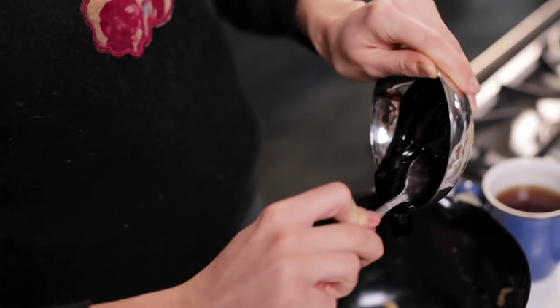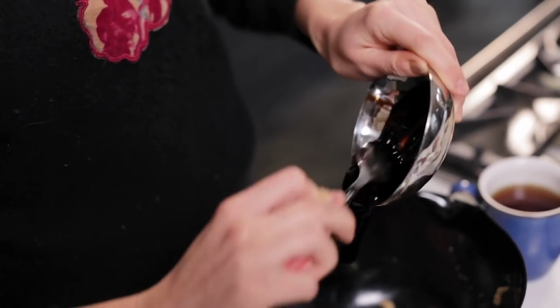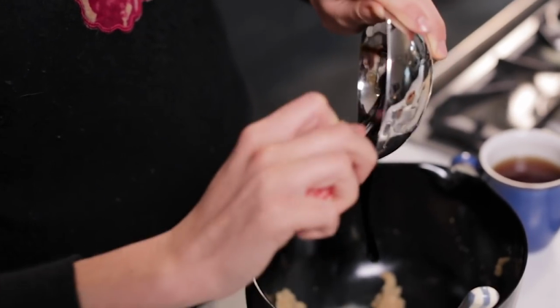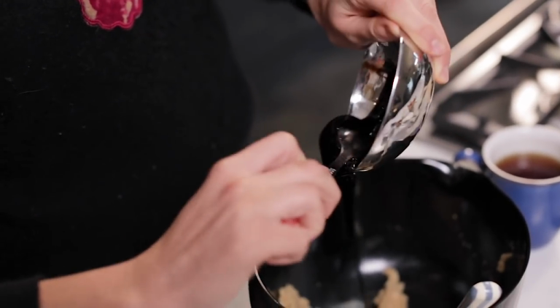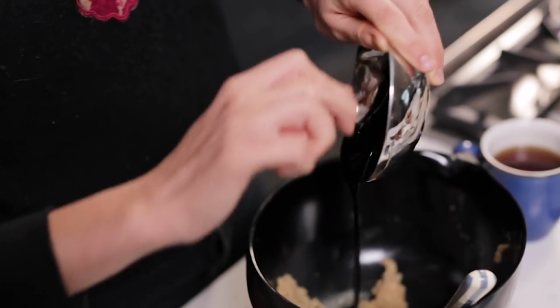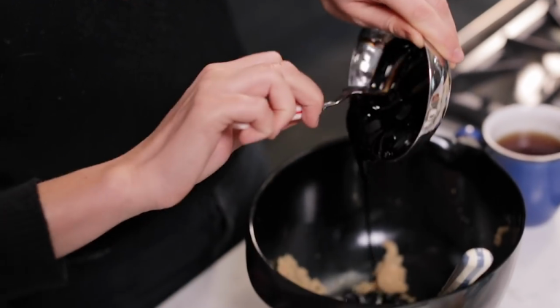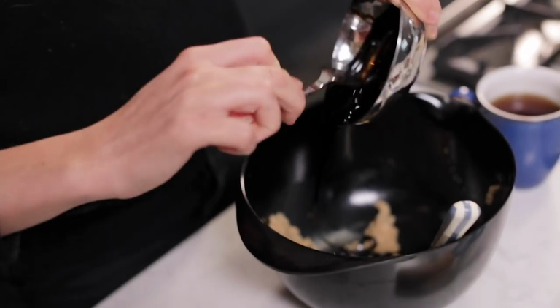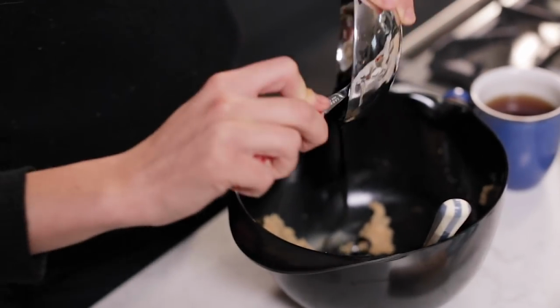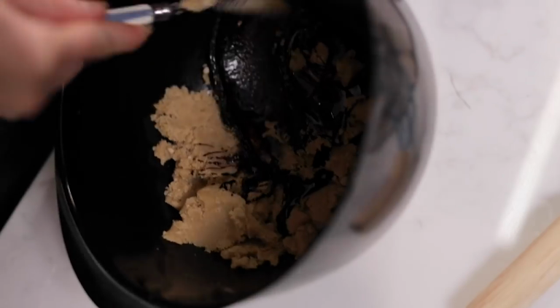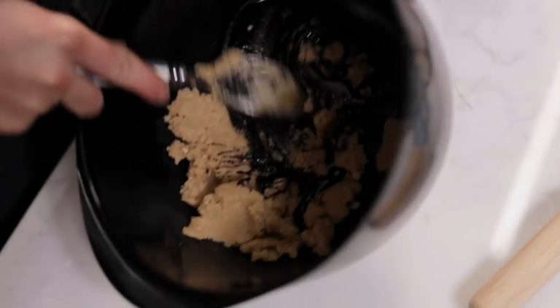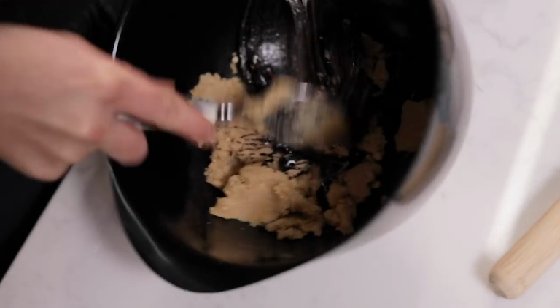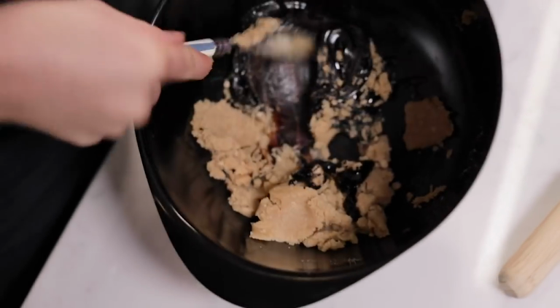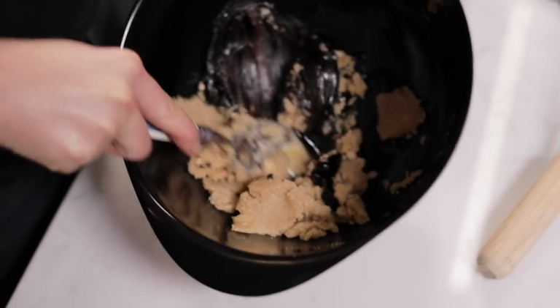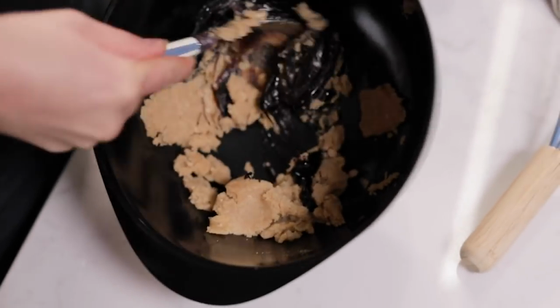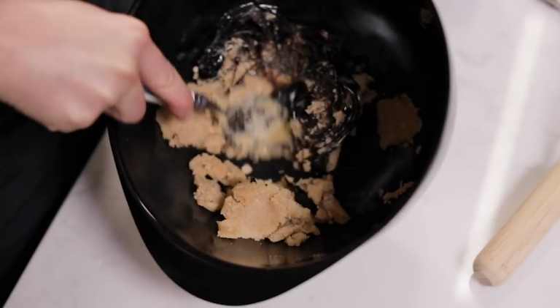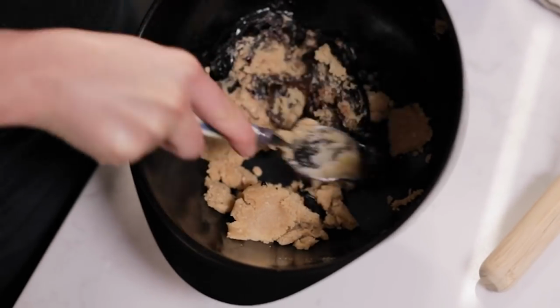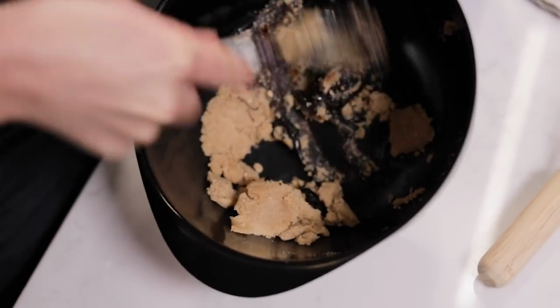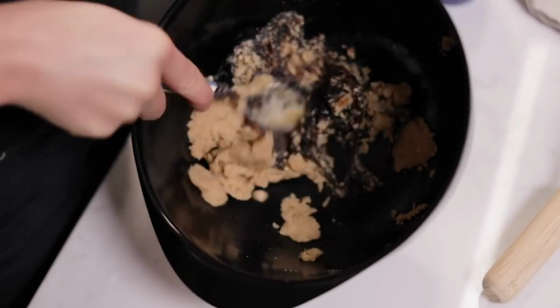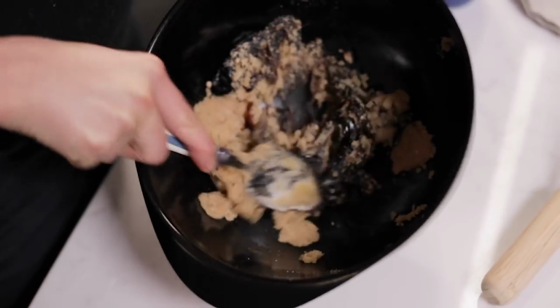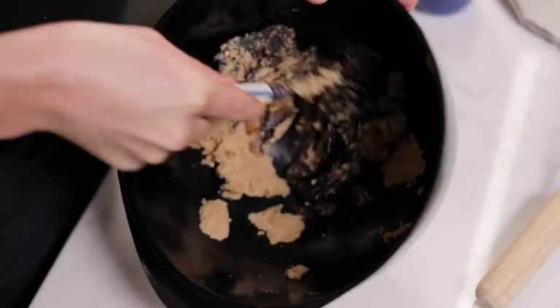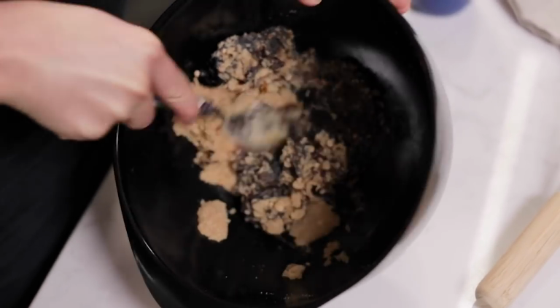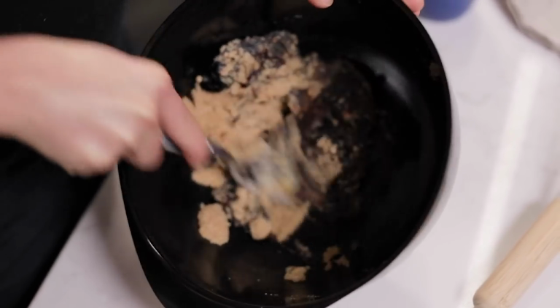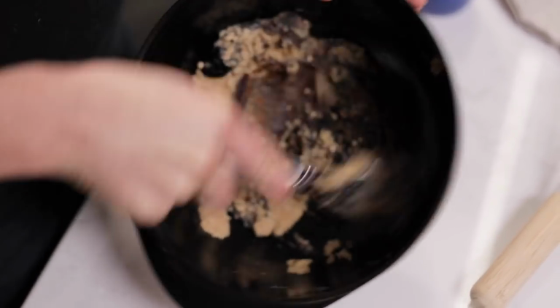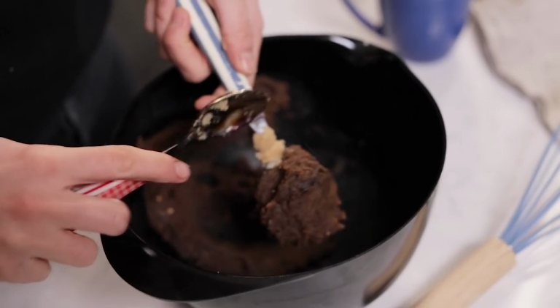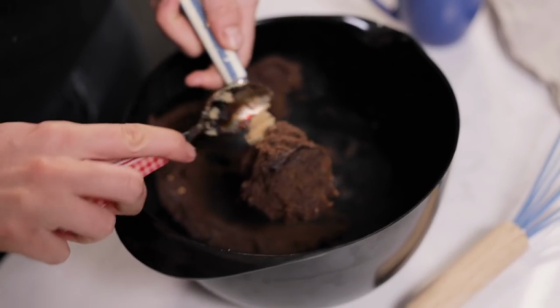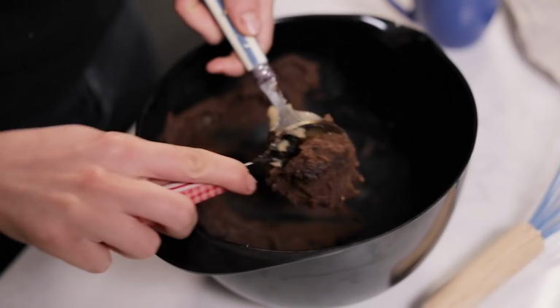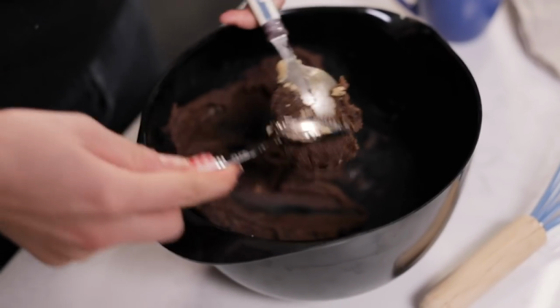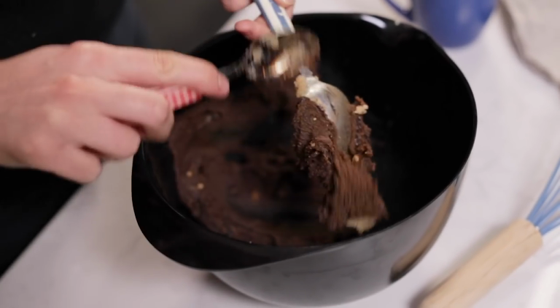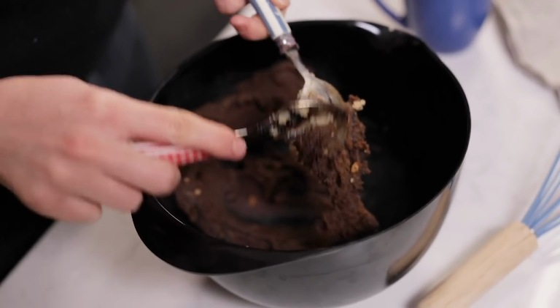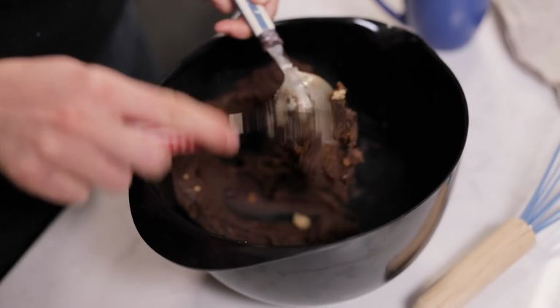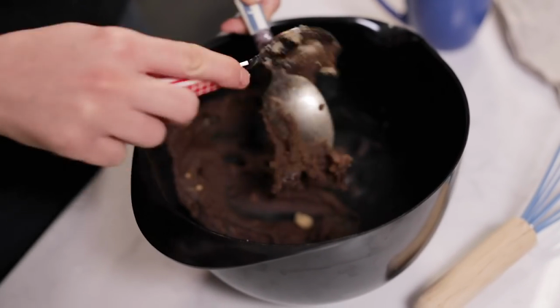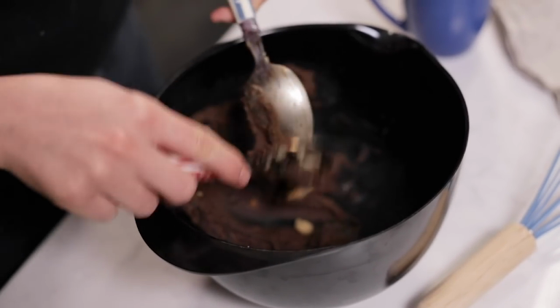We're going to be adding all of the wet ingredients into the same bowl. First of all the treacle, which is going to add a really nice richness and depth to it.